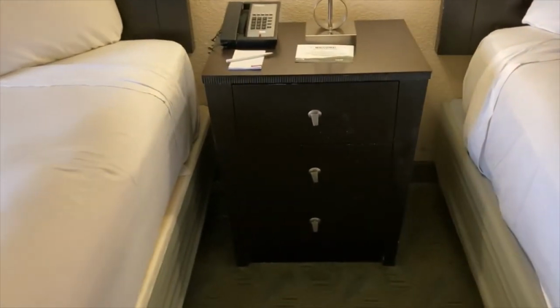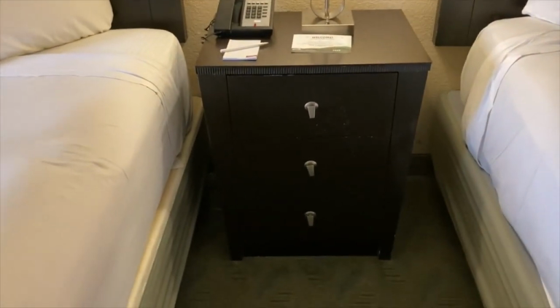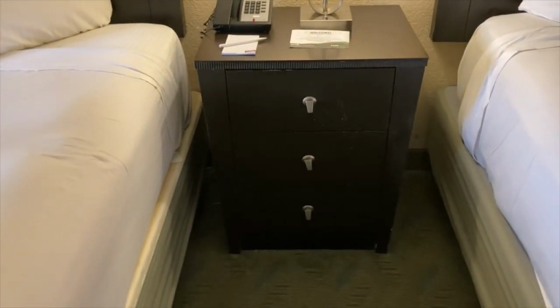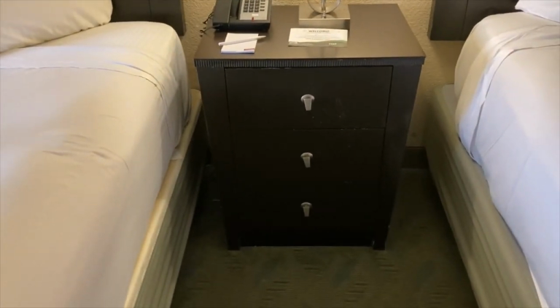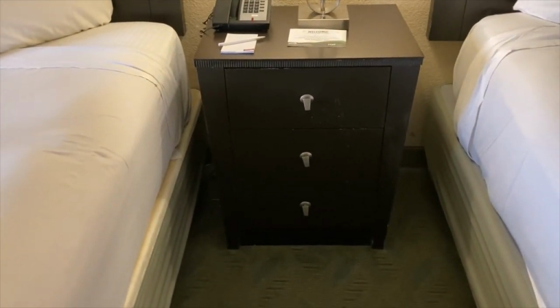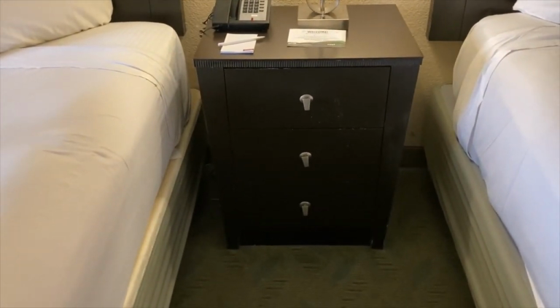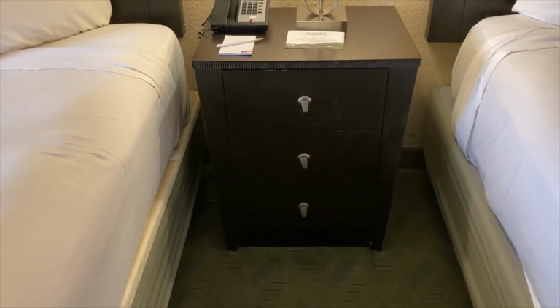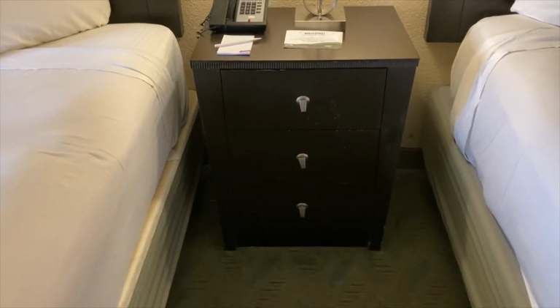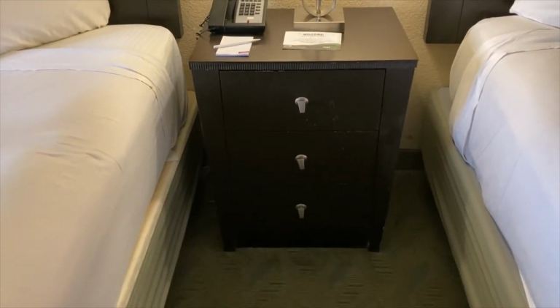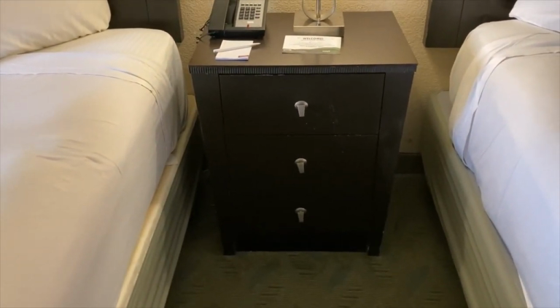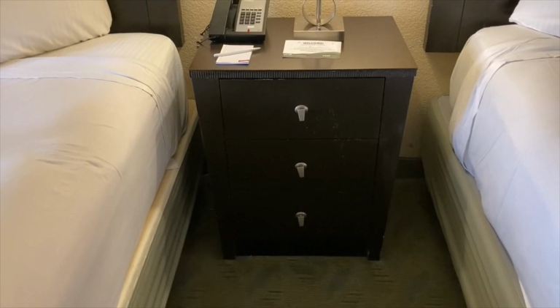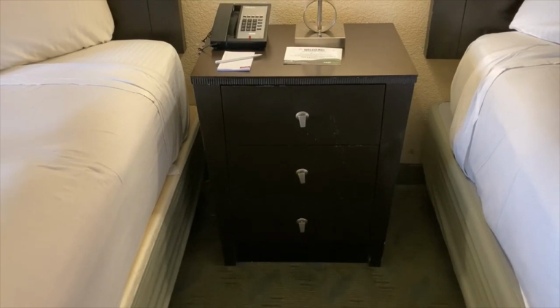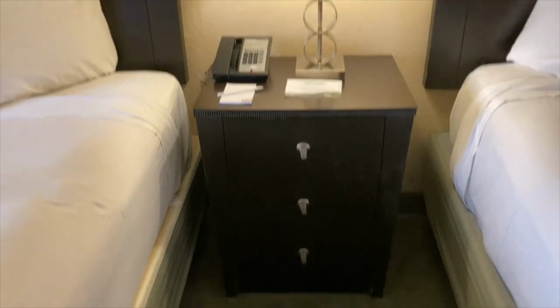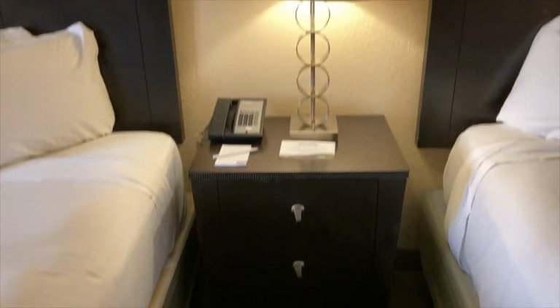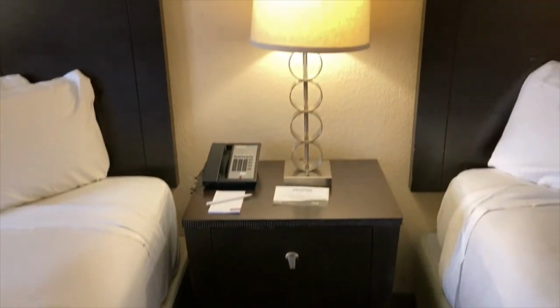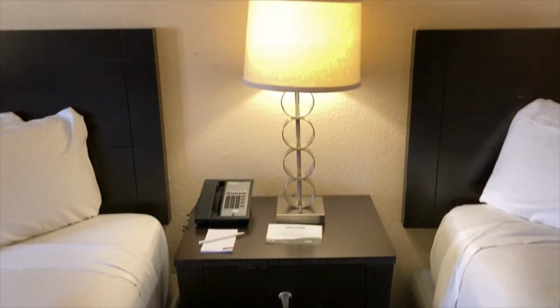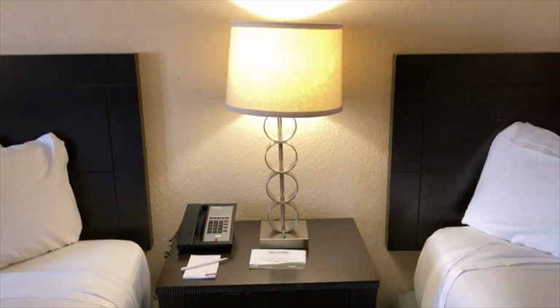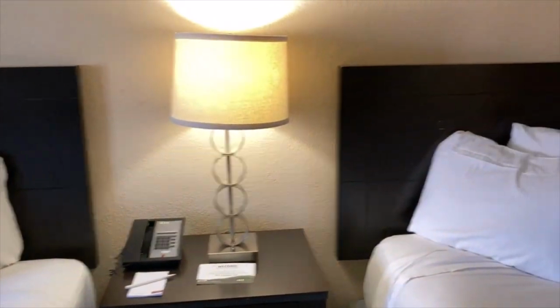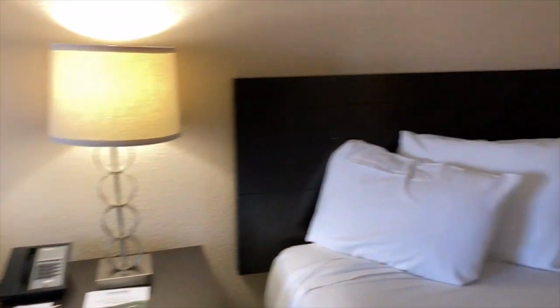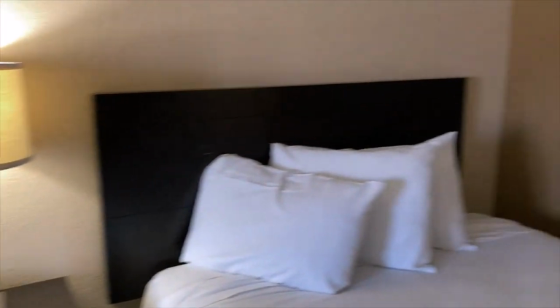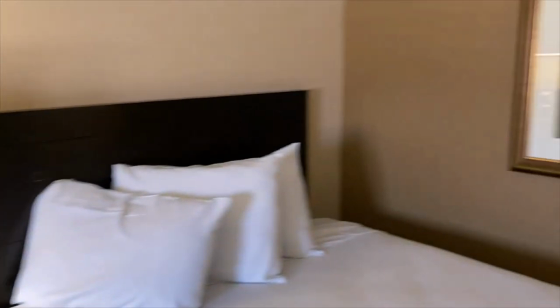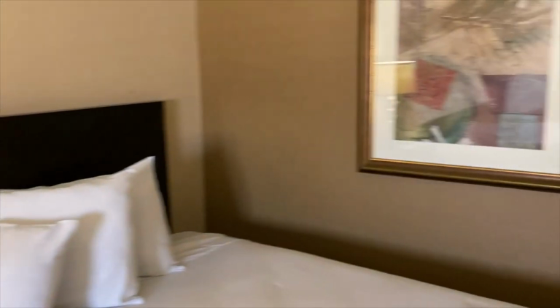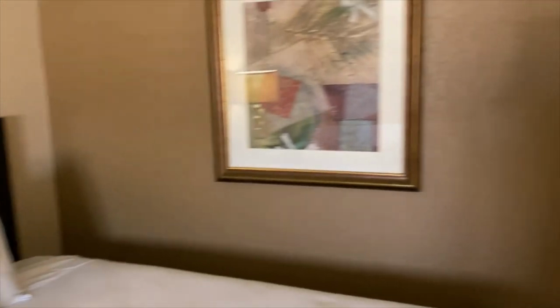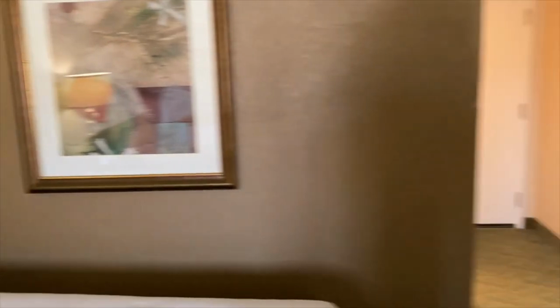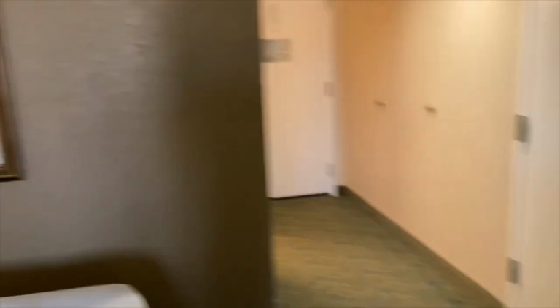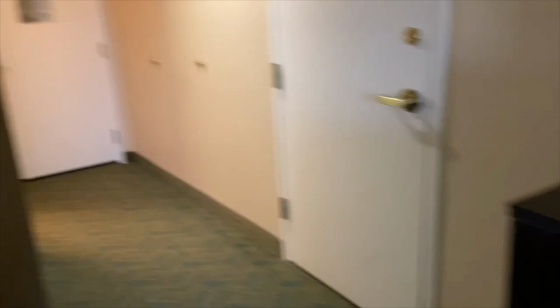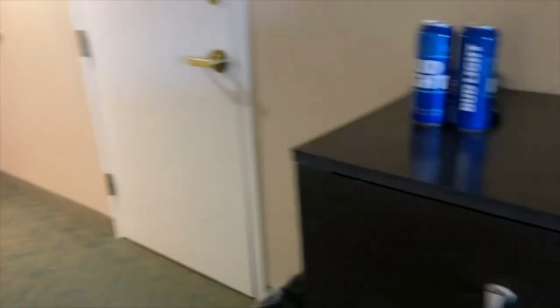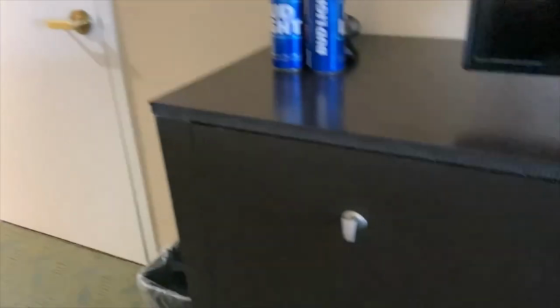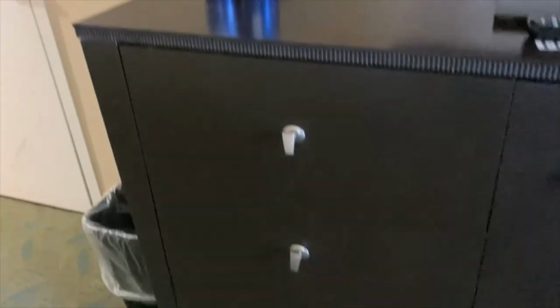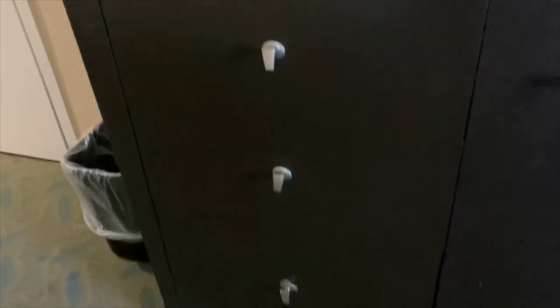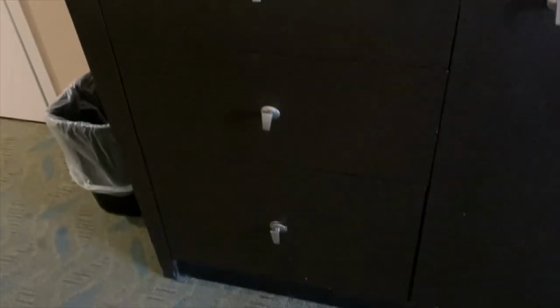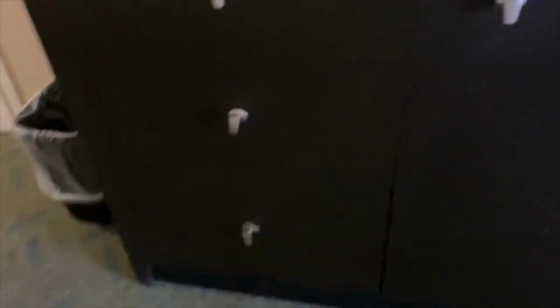Discrepancy number two between the description on the website and the room itself: there is no safe to be found in here. Trust me, I checked everywhere. It did say that there was one, but there is not.